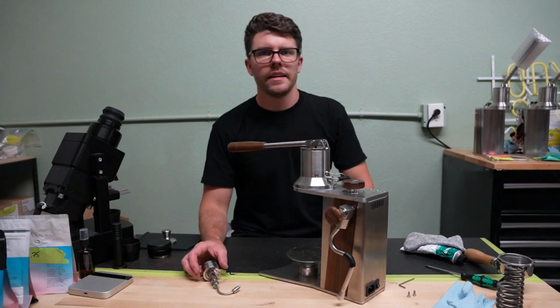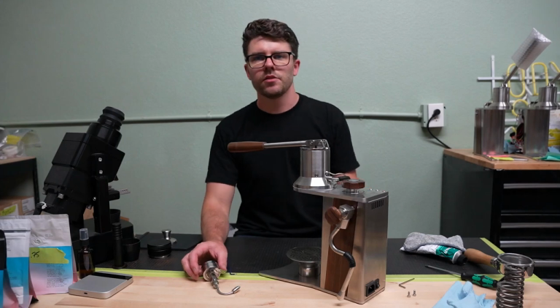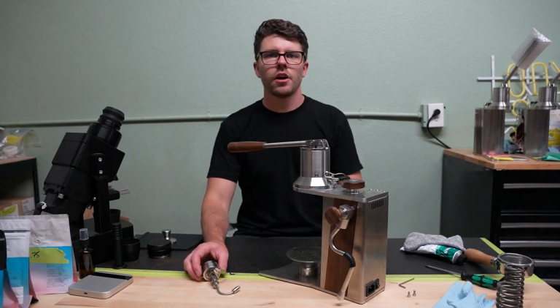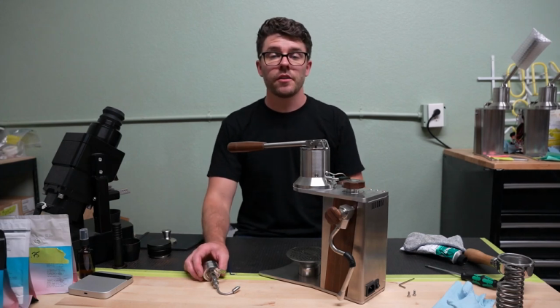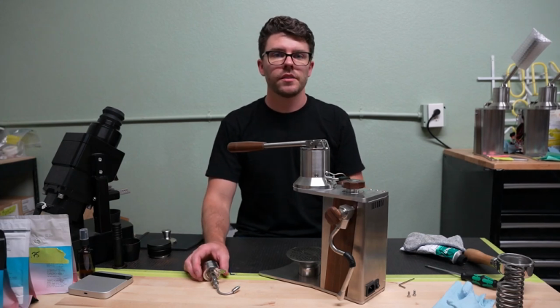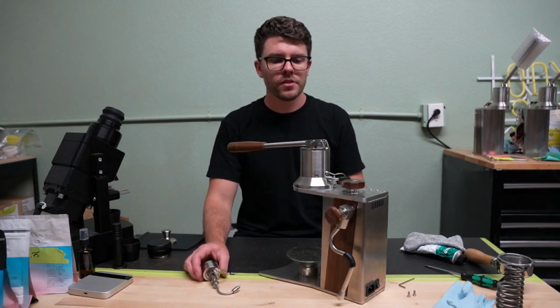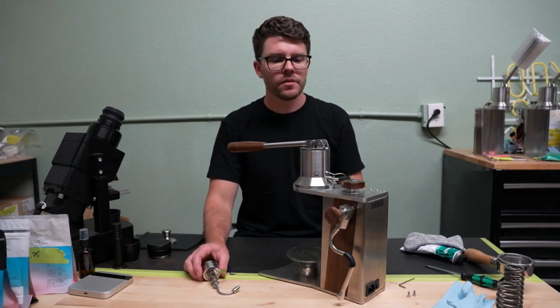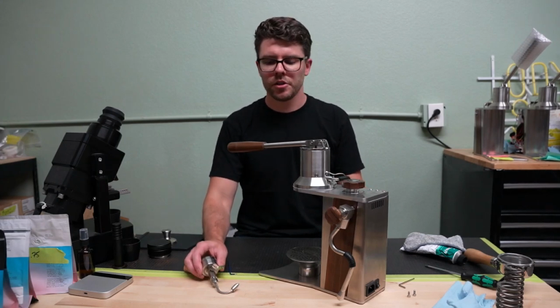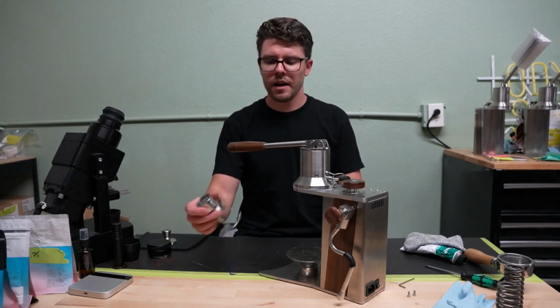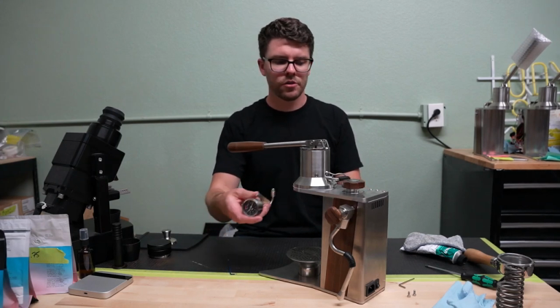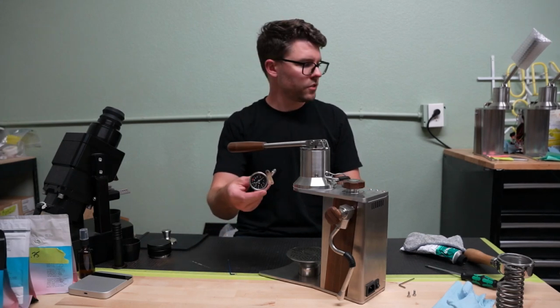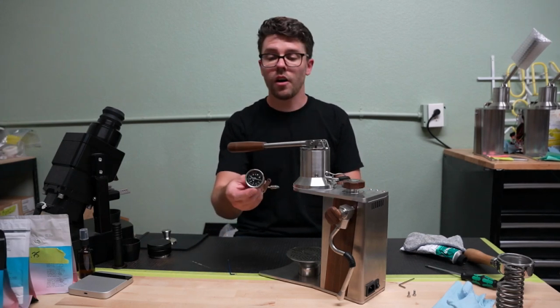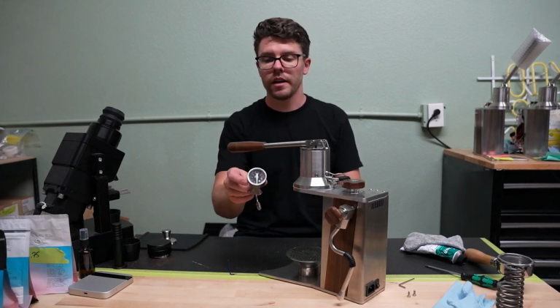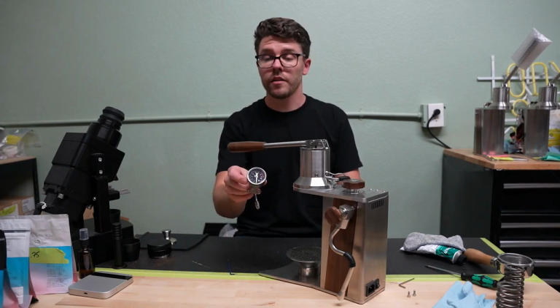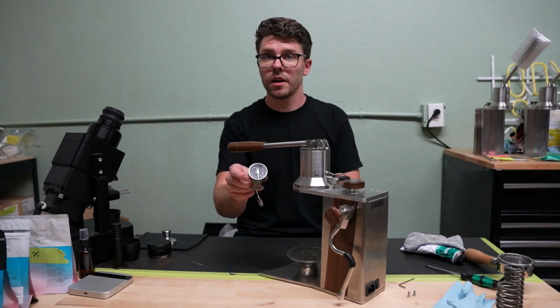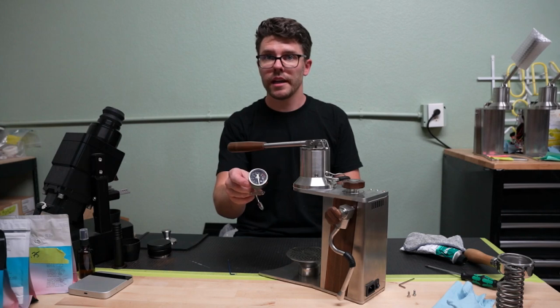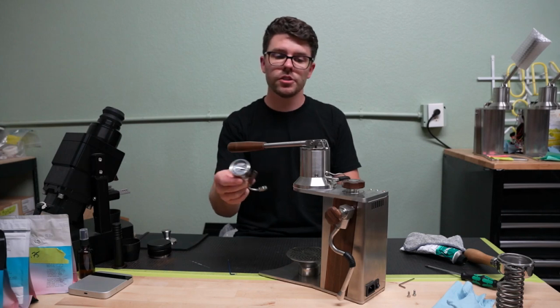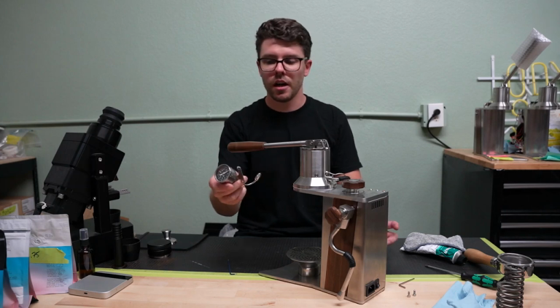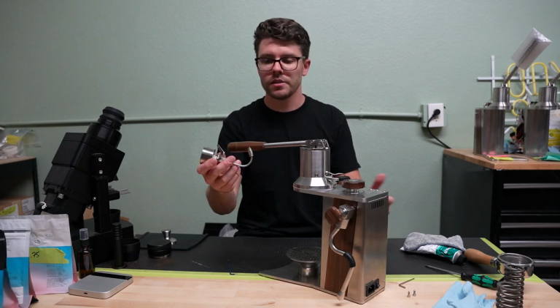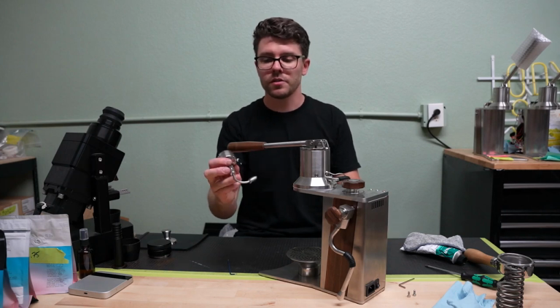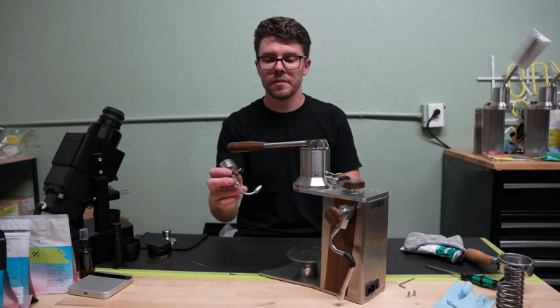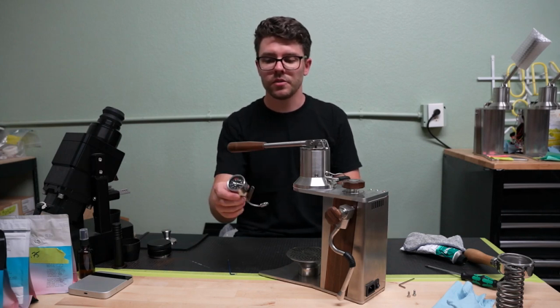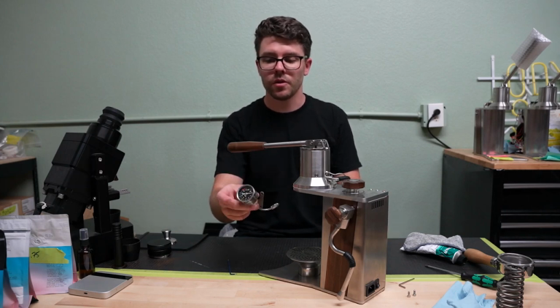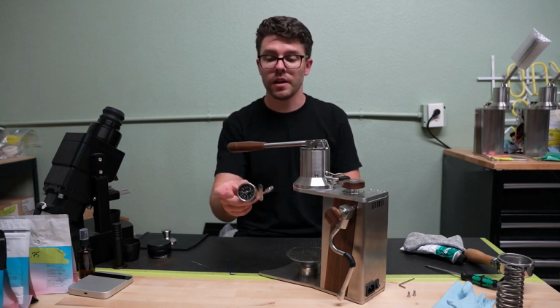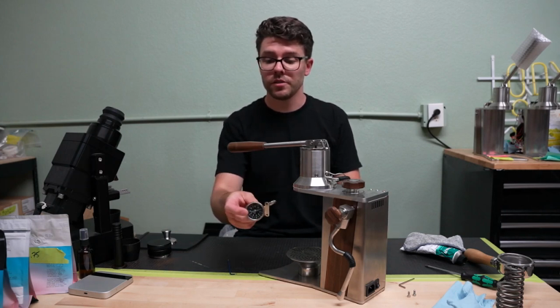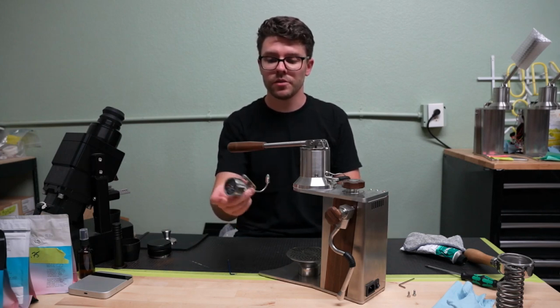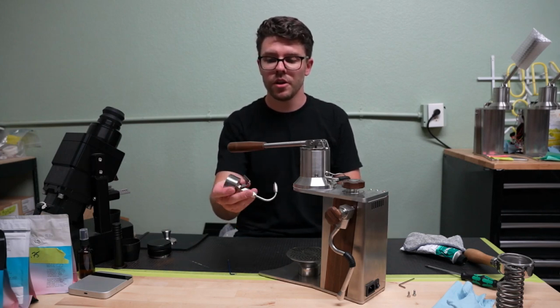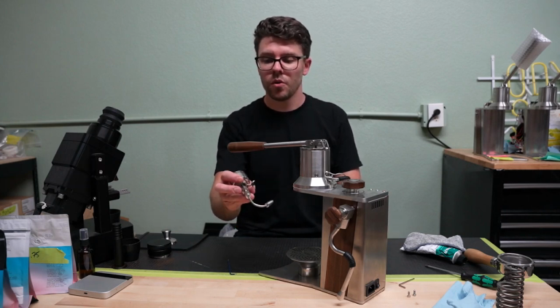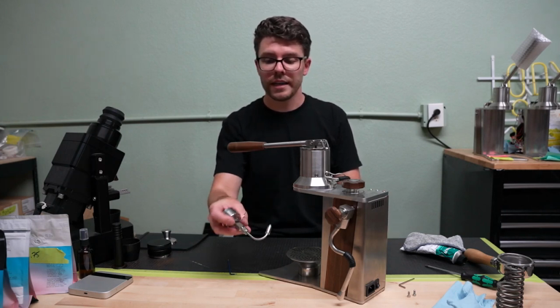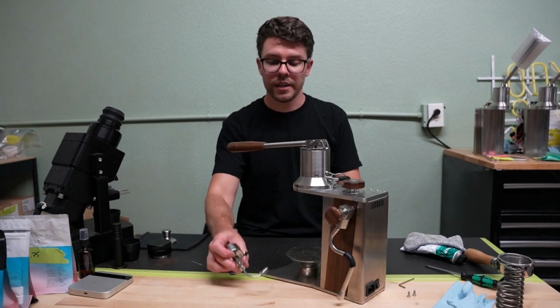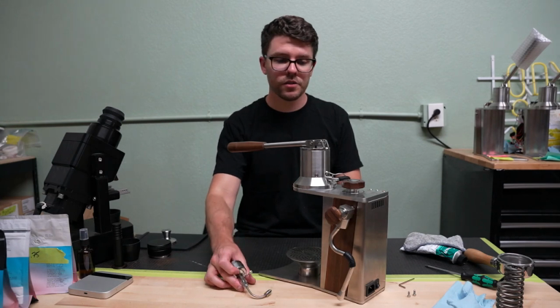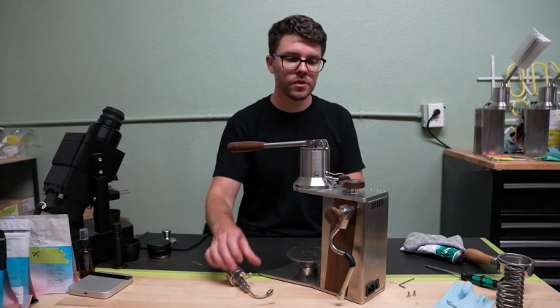Hello, this is Ross, founder of Odyssey Espresso. Today I'm going to show you how to install an analog pressure gauge. This is also the same case for if you've got a transducer or a gauge and transducer.